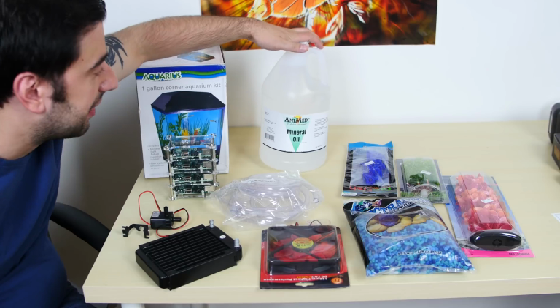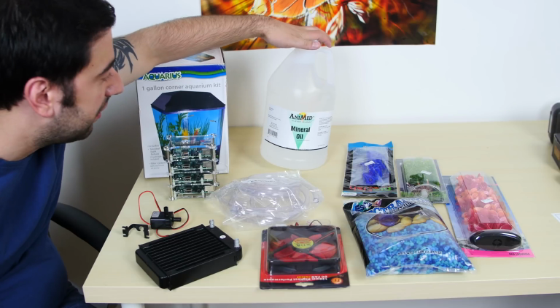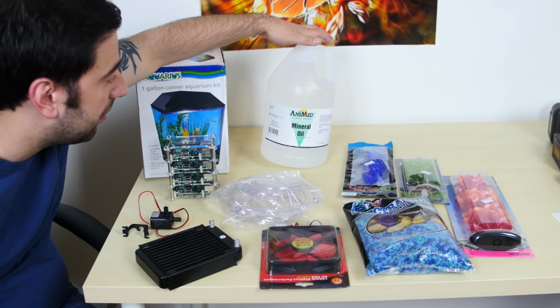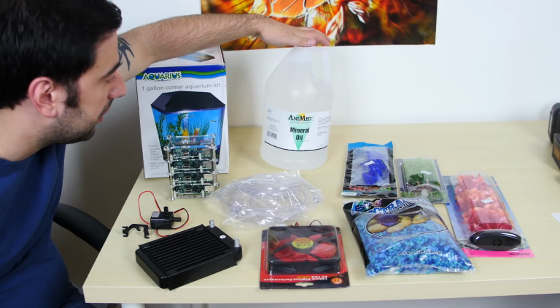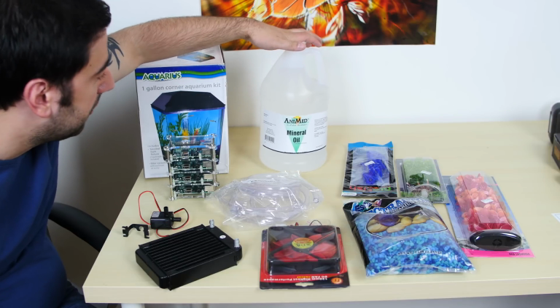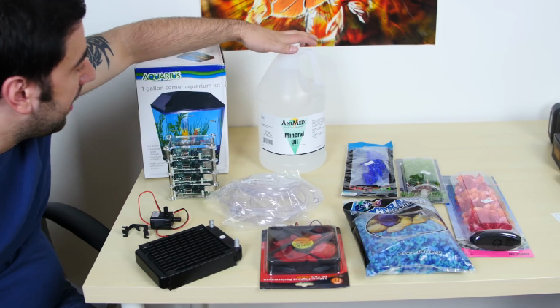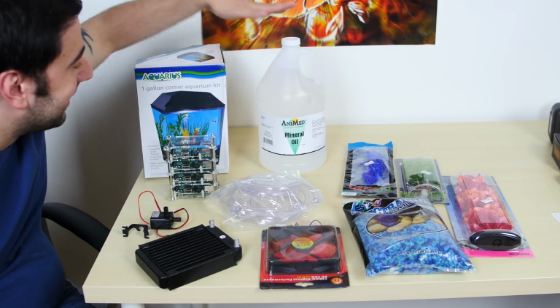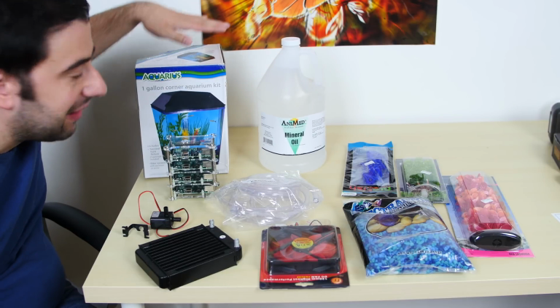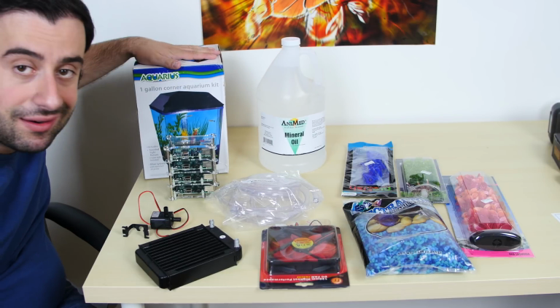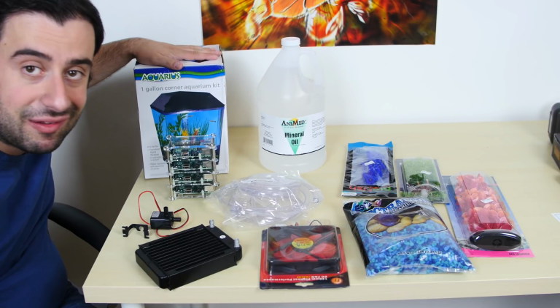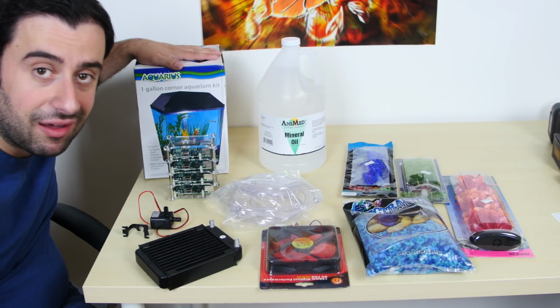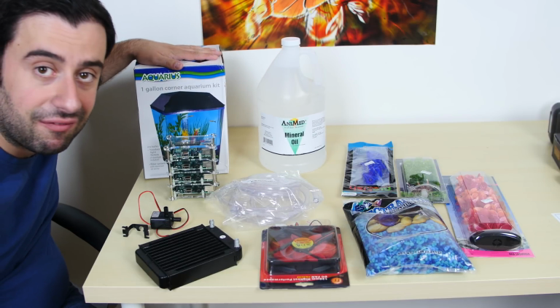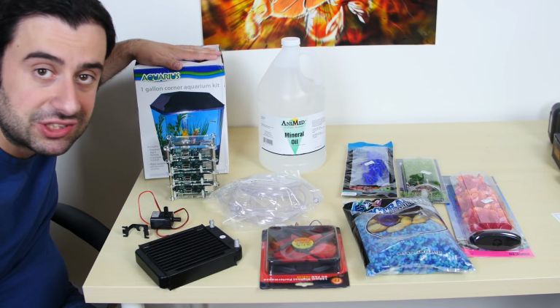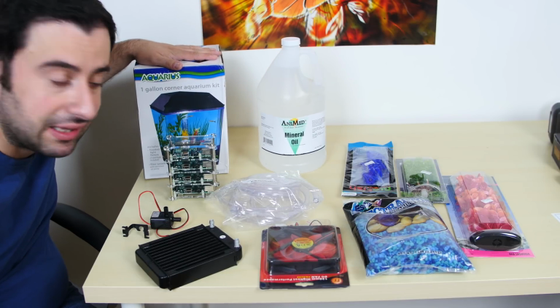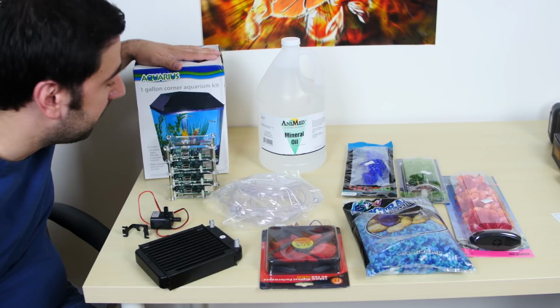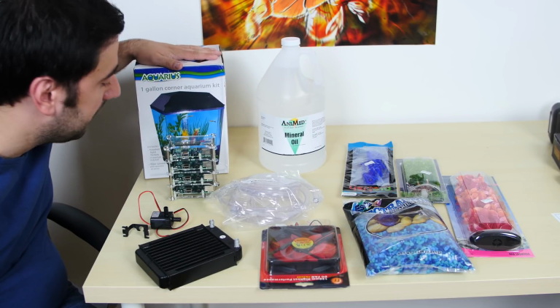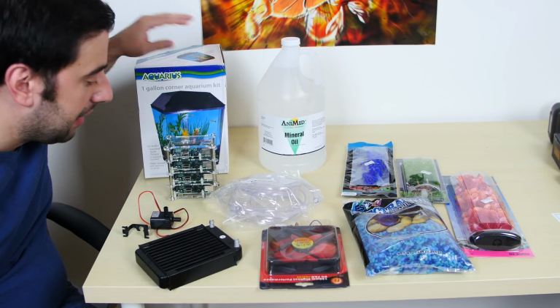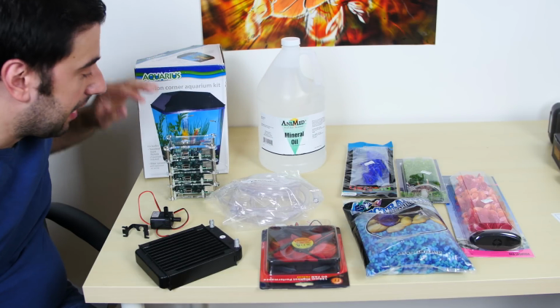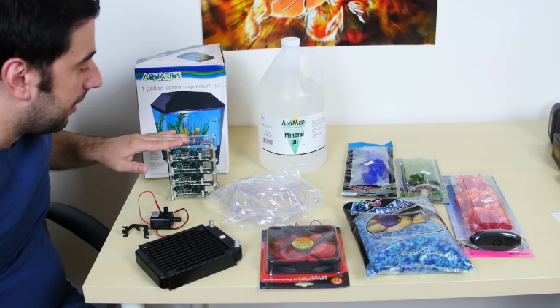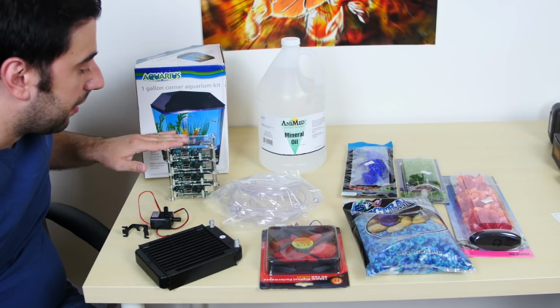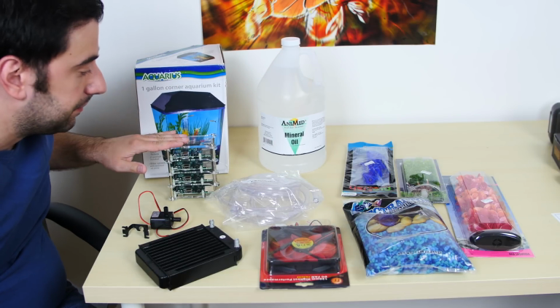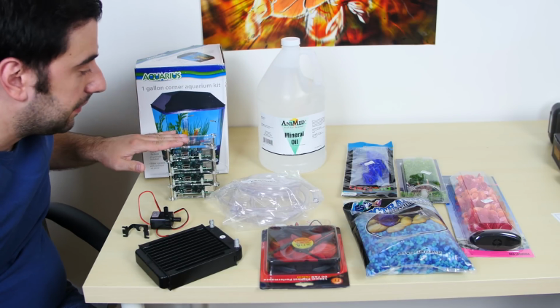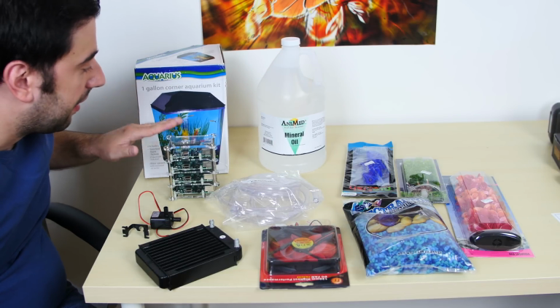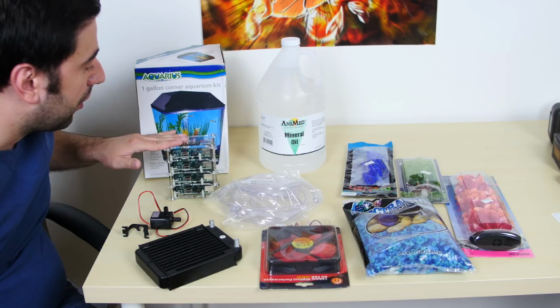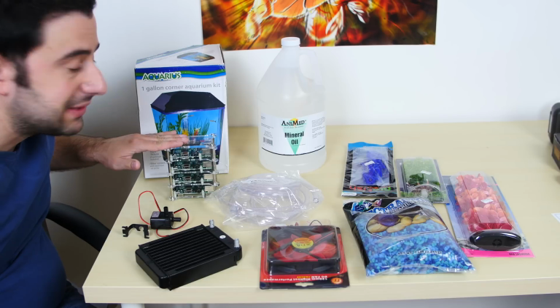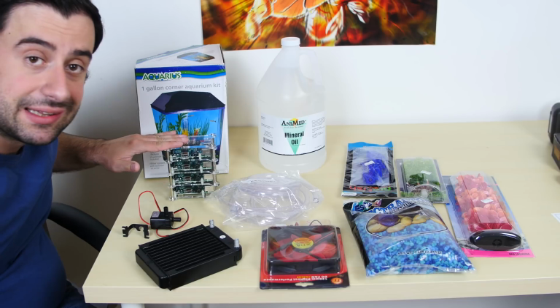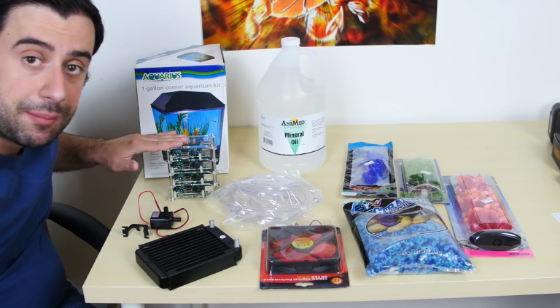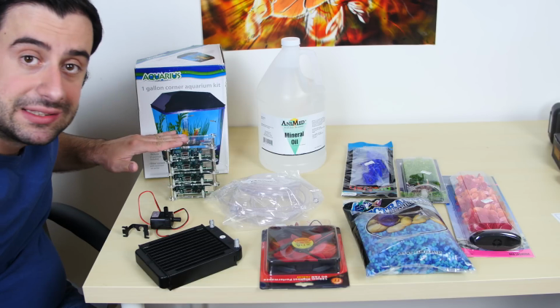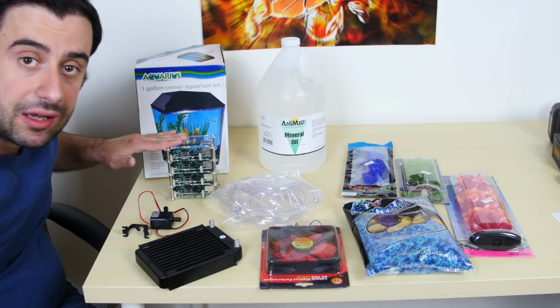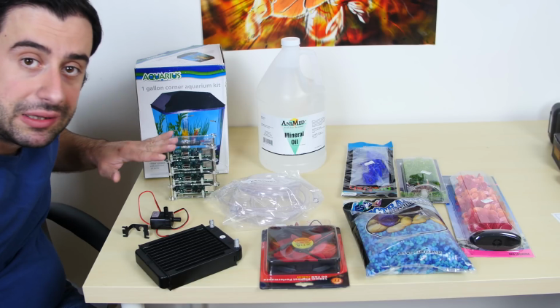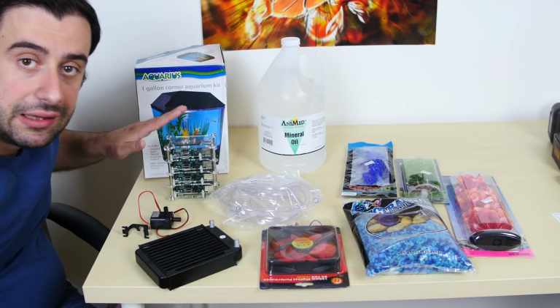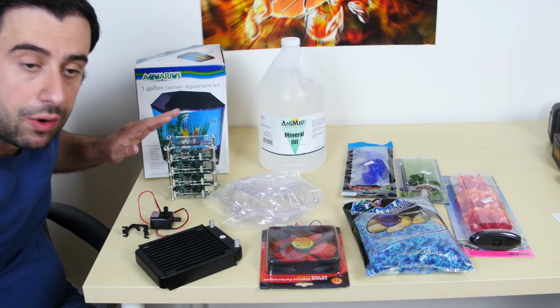I have a gallon of mineral oil here. I have a one-gallon fish tank here. And we're going to set this up and it's going to completely work.